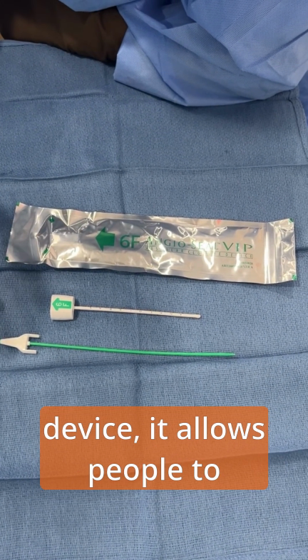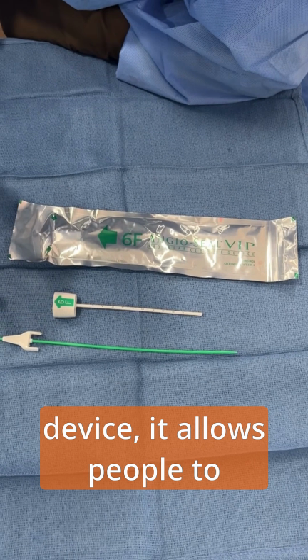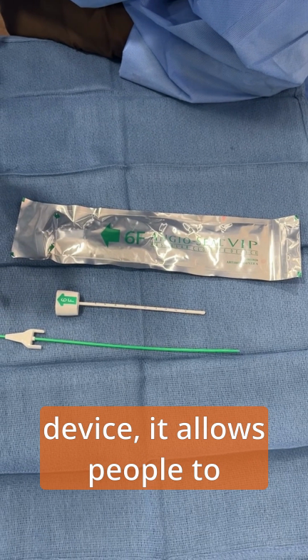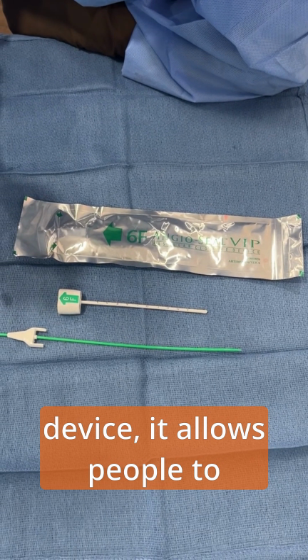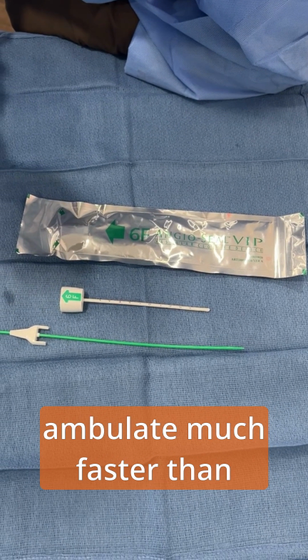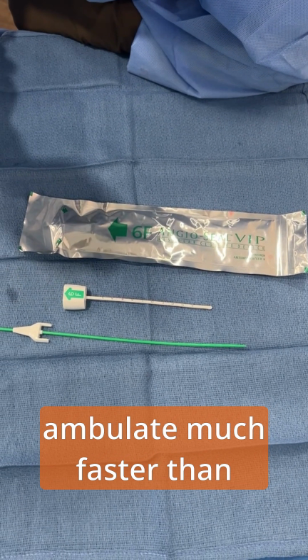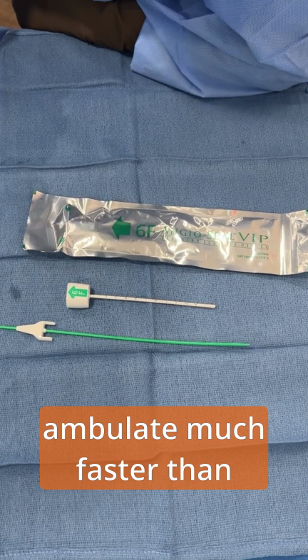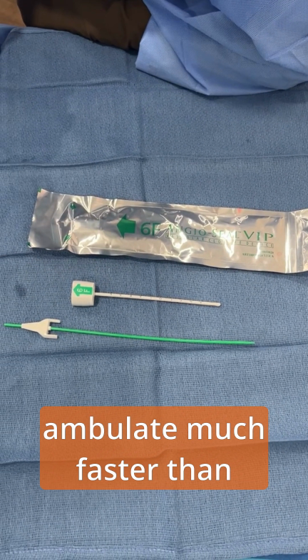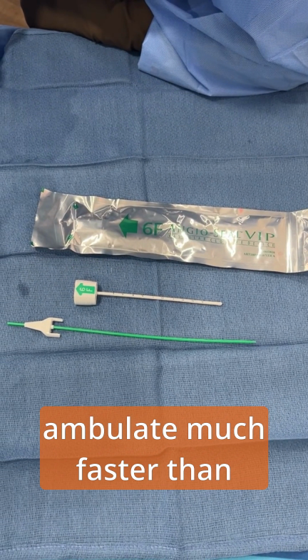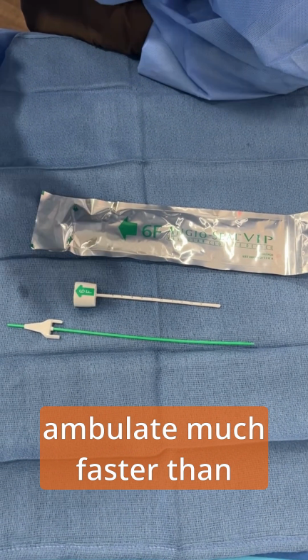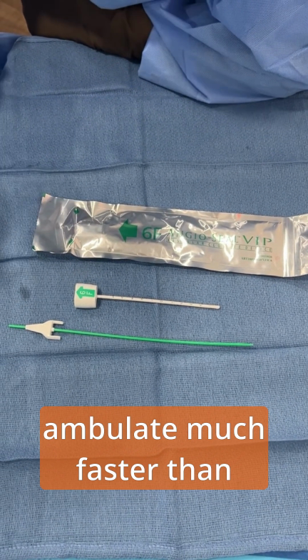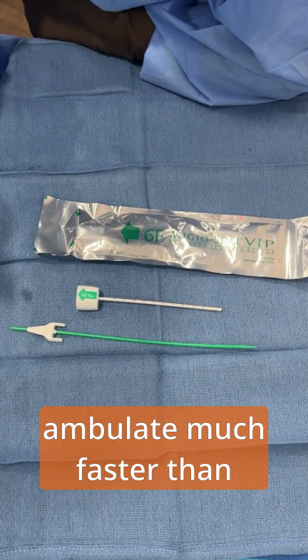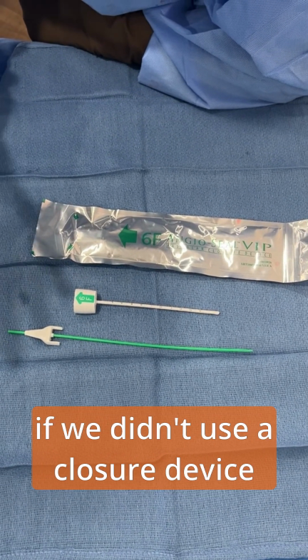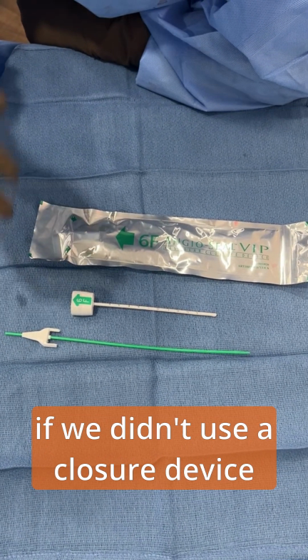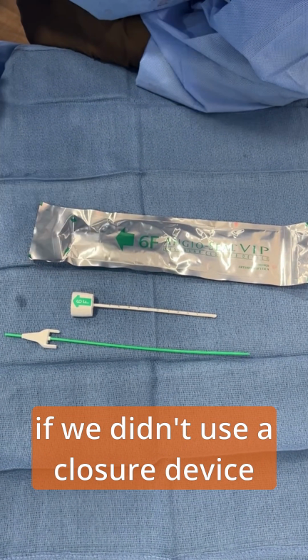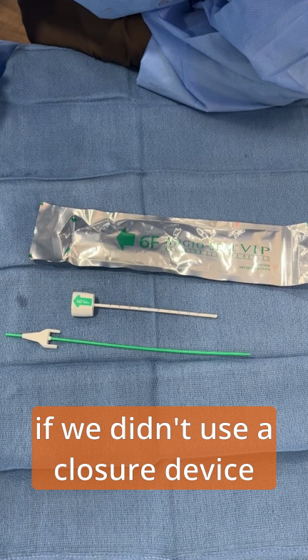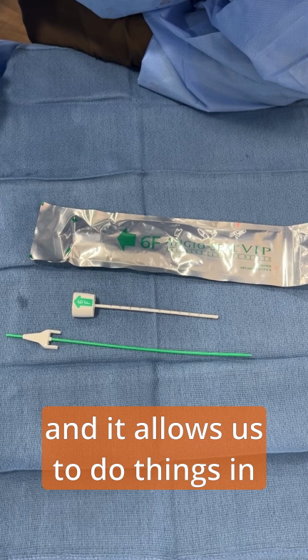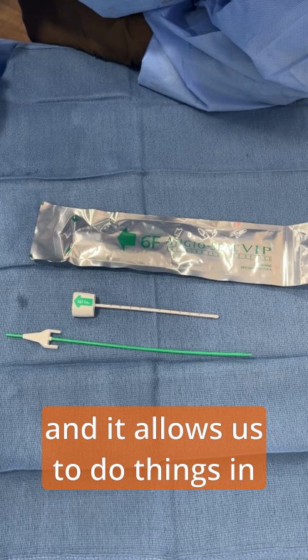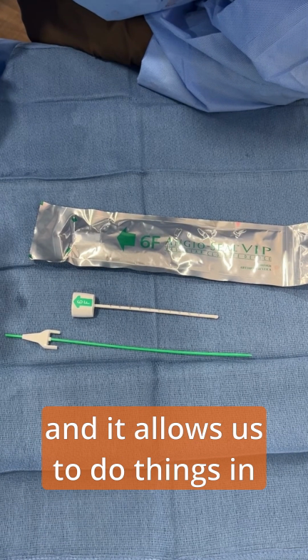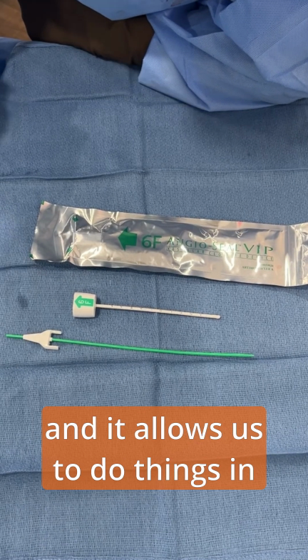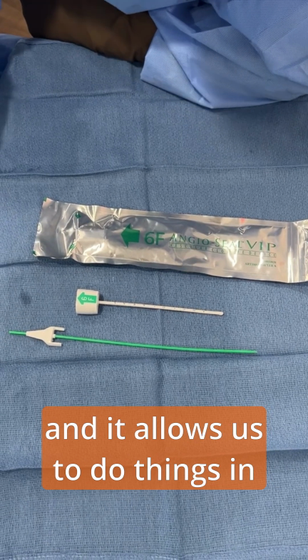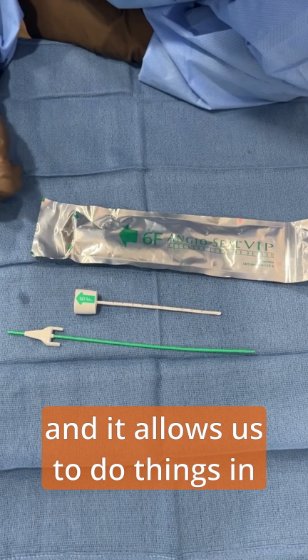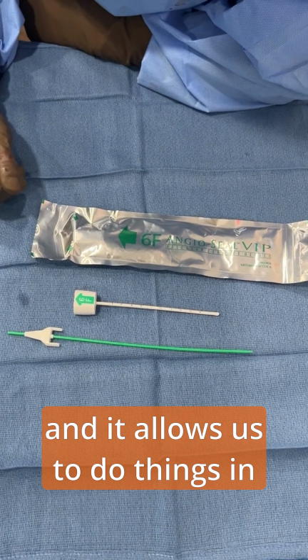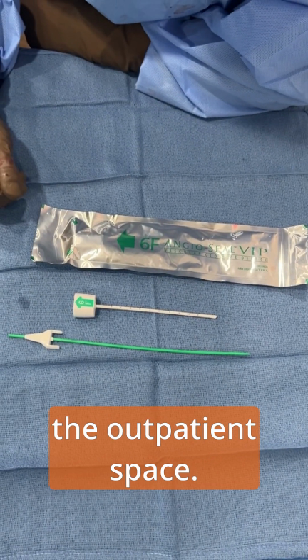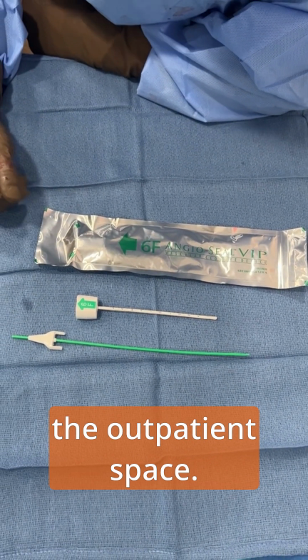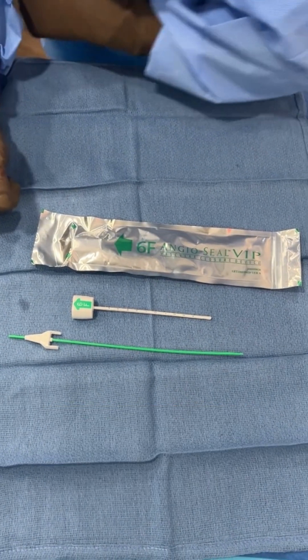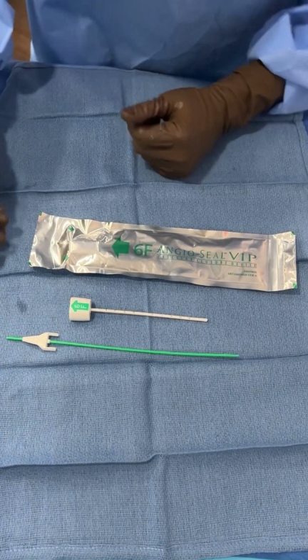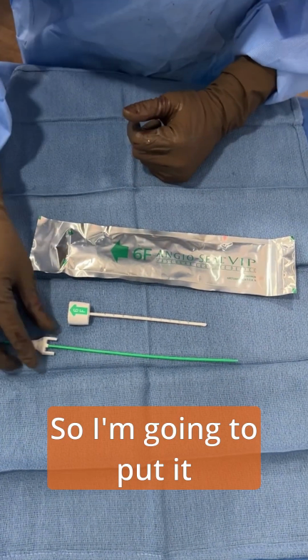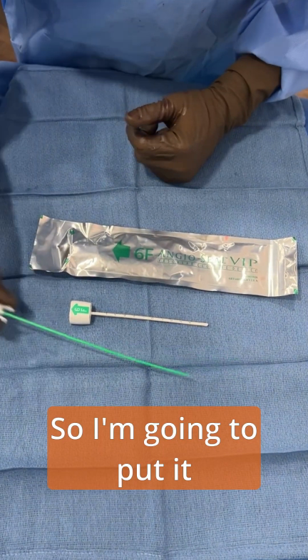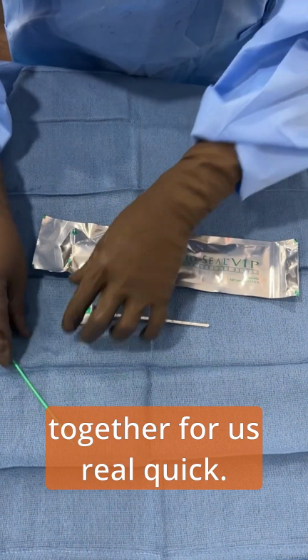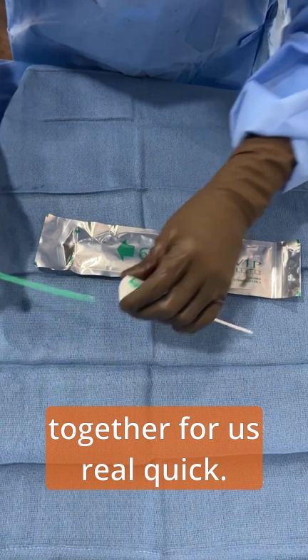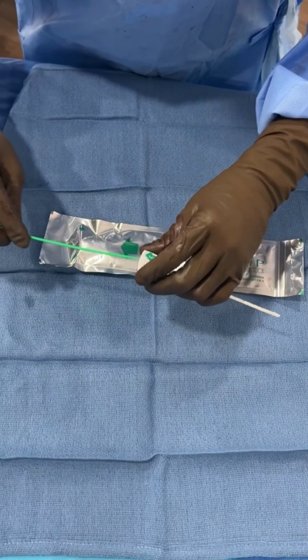It allows people to ambulate much faster than if we didn't use a closure device, and it allows us to do things in the outpatient space. So I'm going to put it together for us real quick.